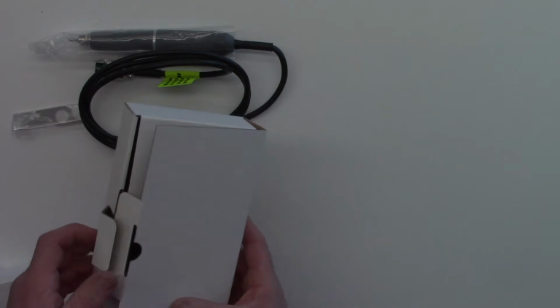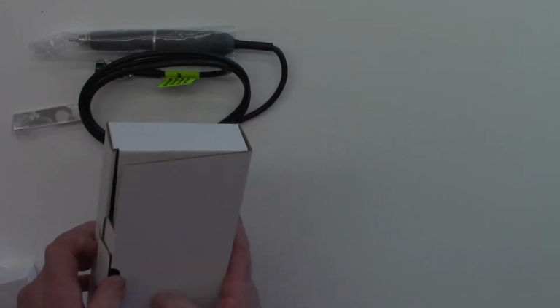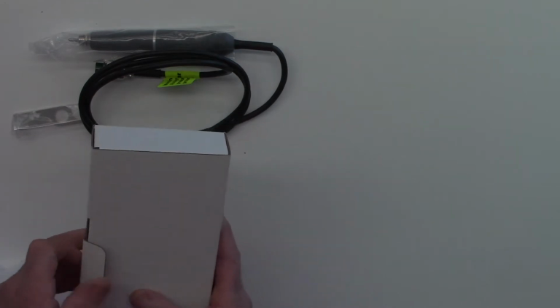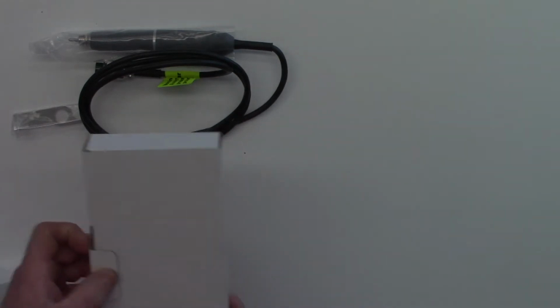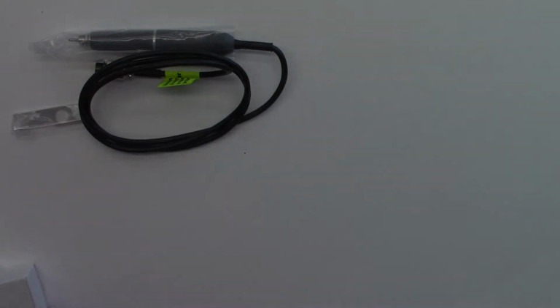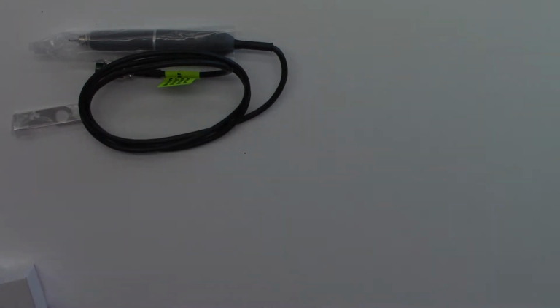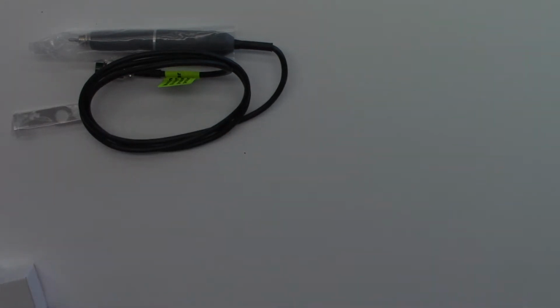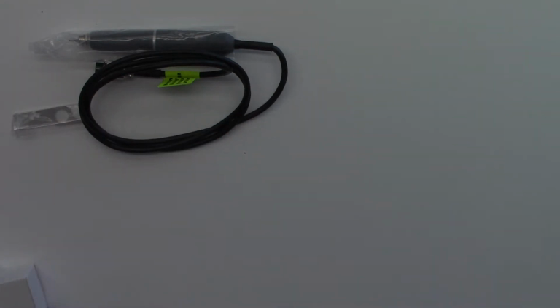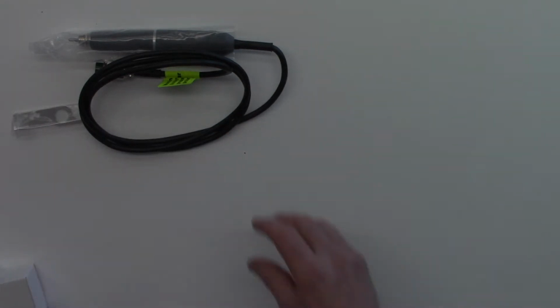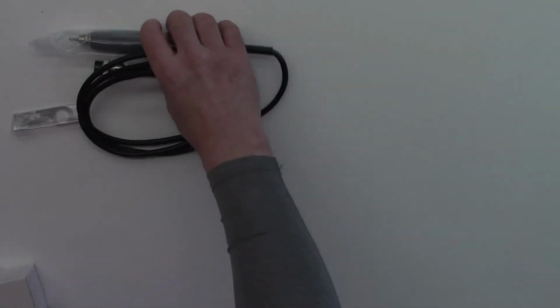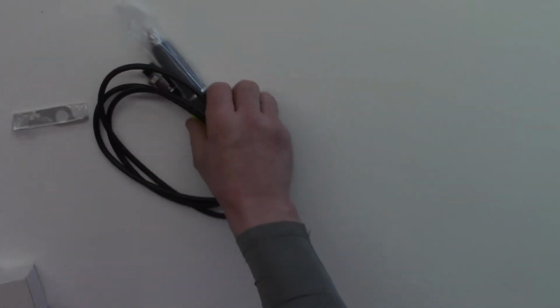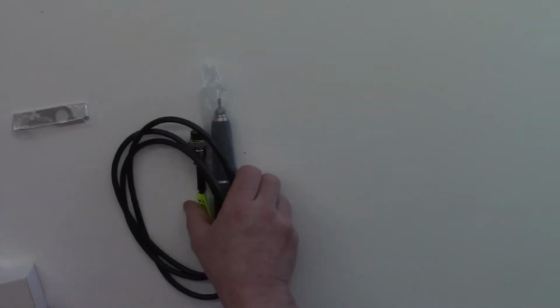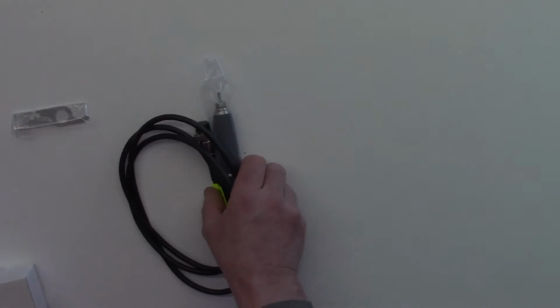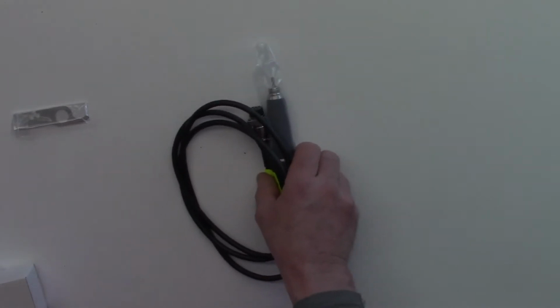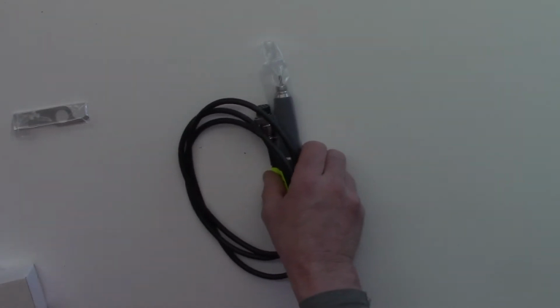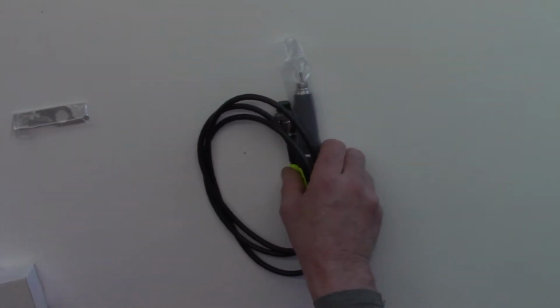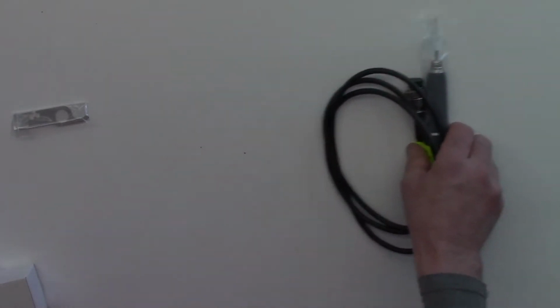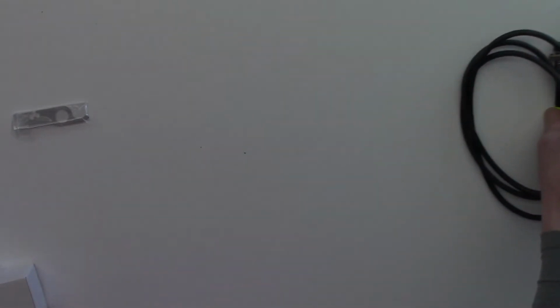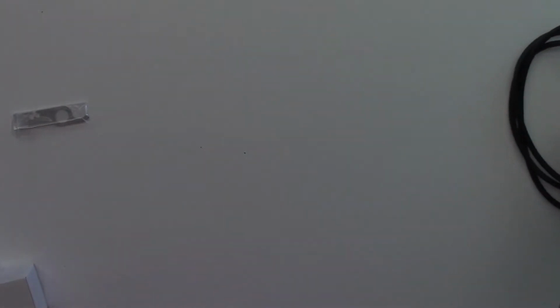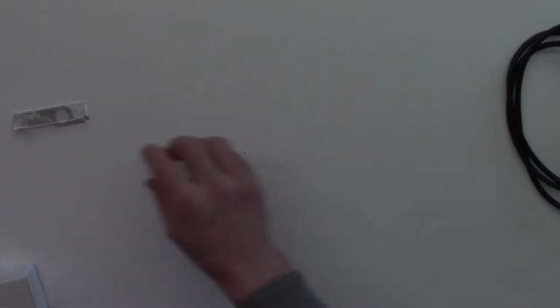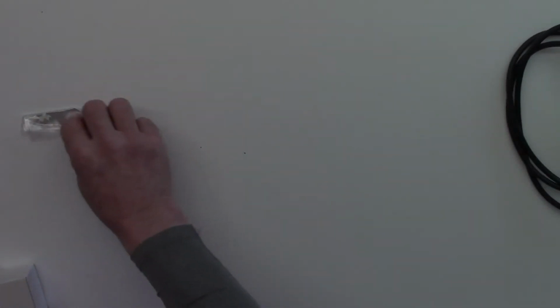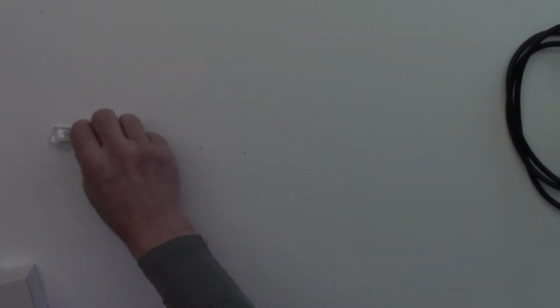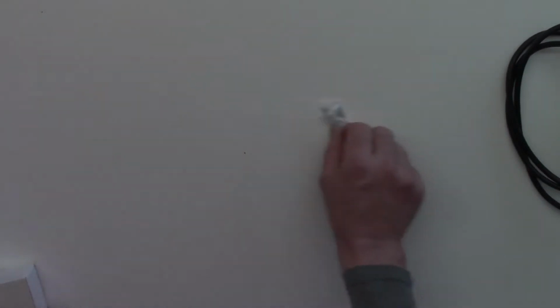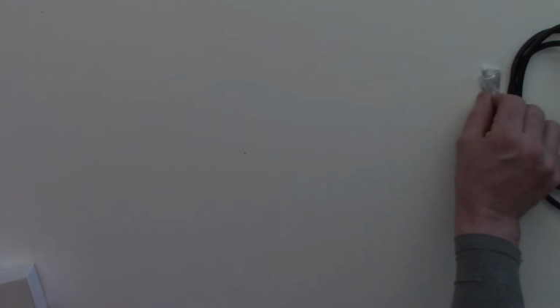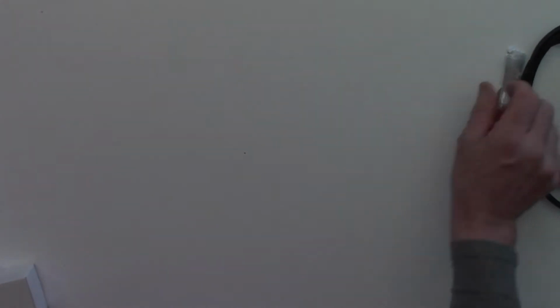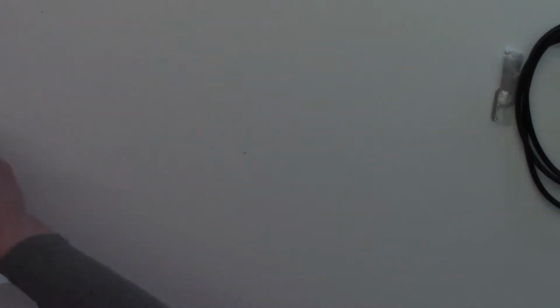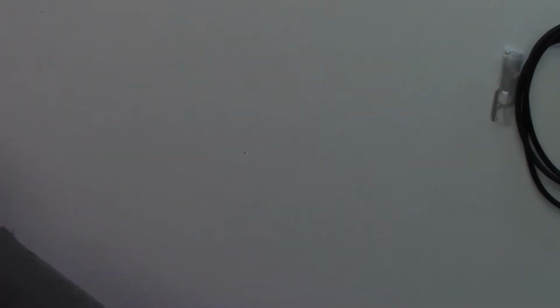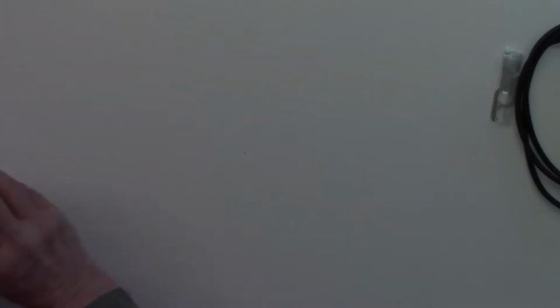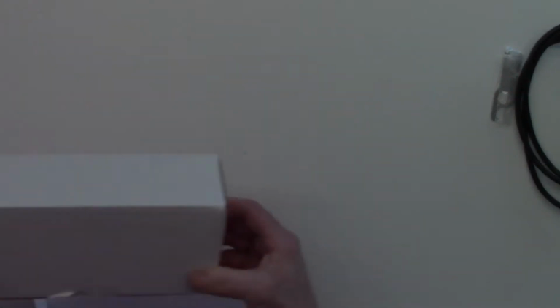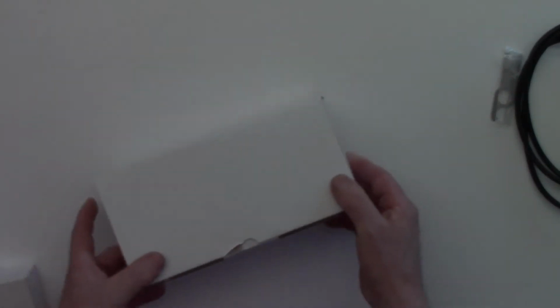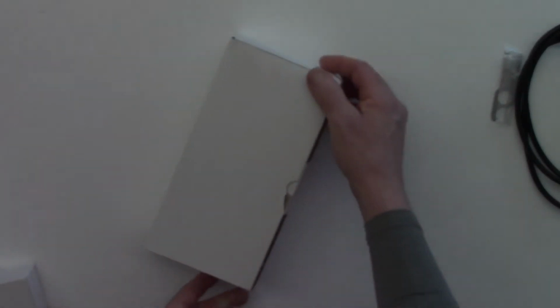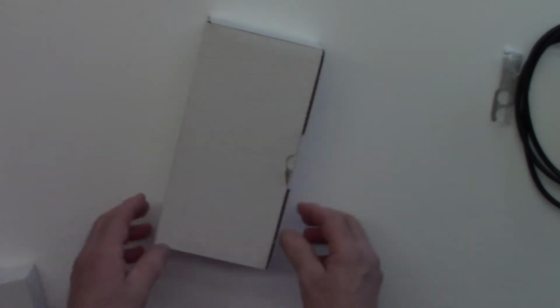So that's one of our handpieces — we will go over each item in a moment. As I said, it's Christmas morning, I want to see what's in my presents.